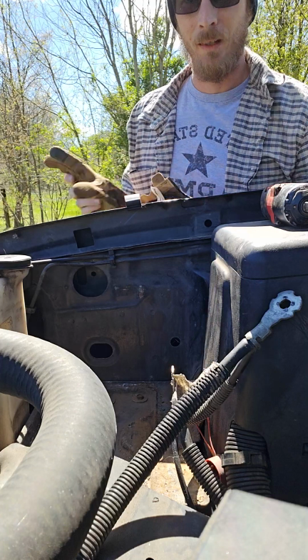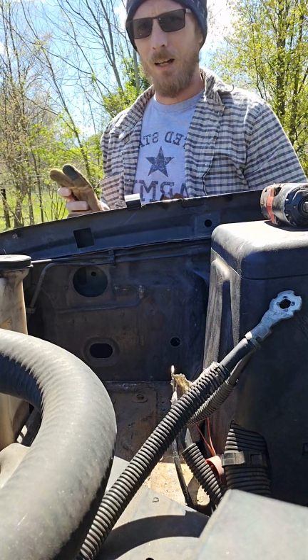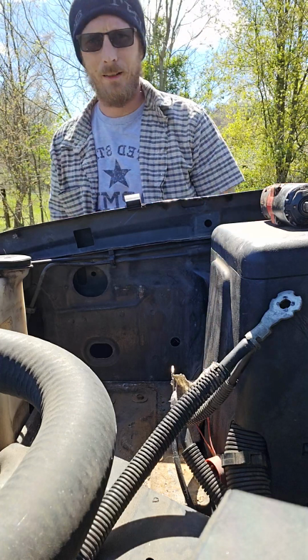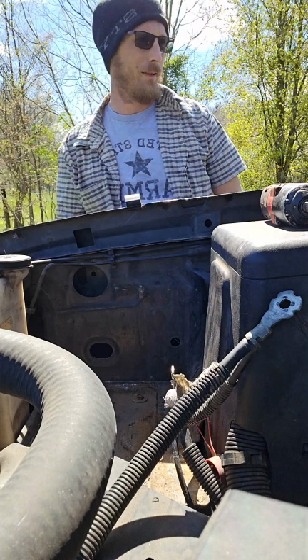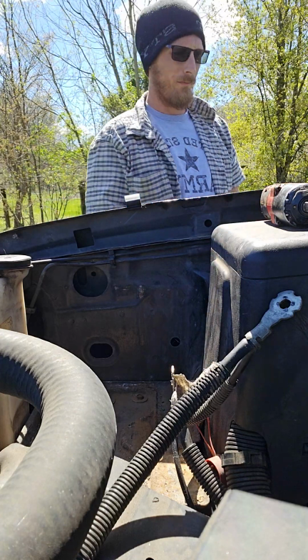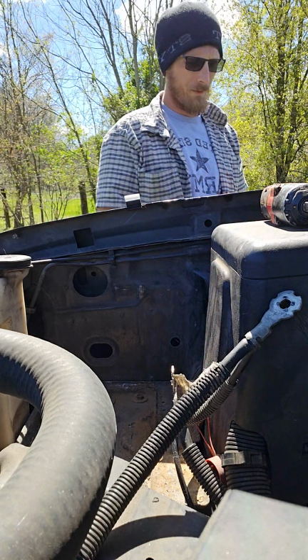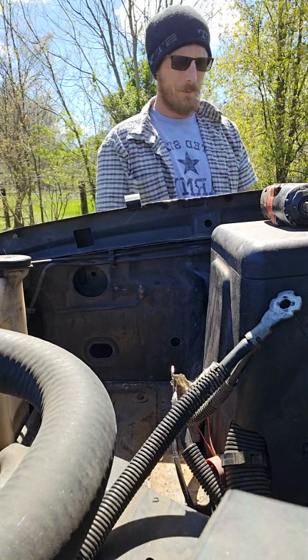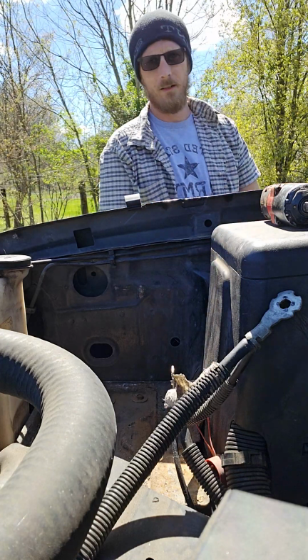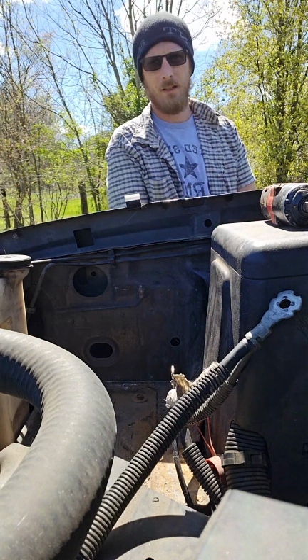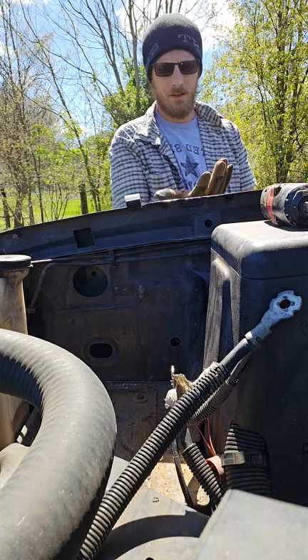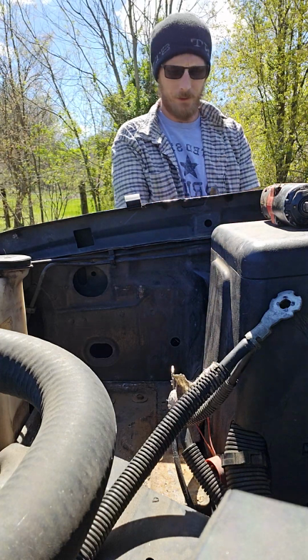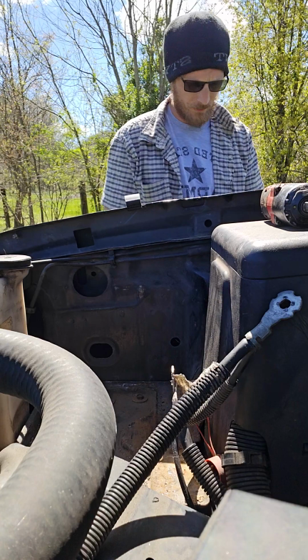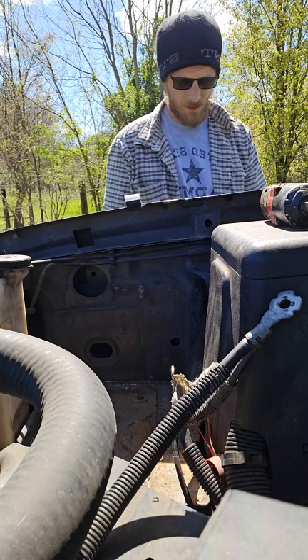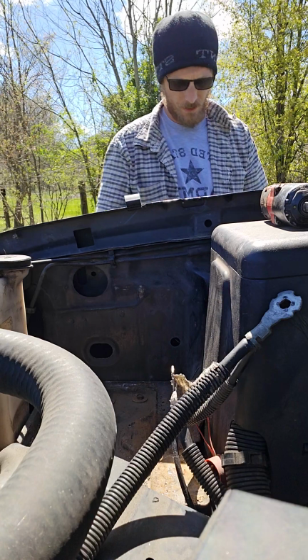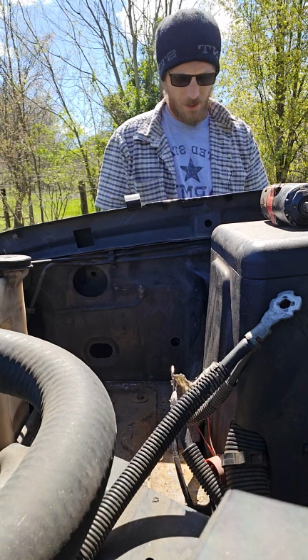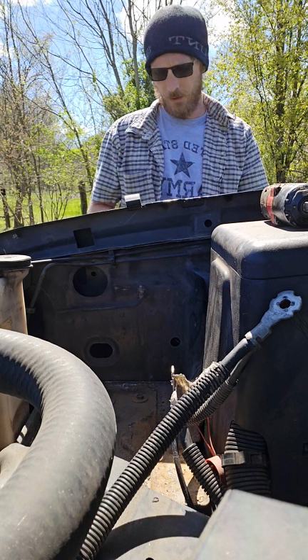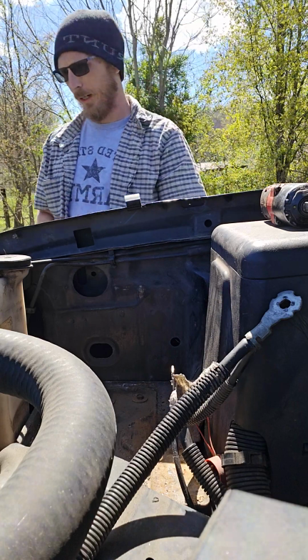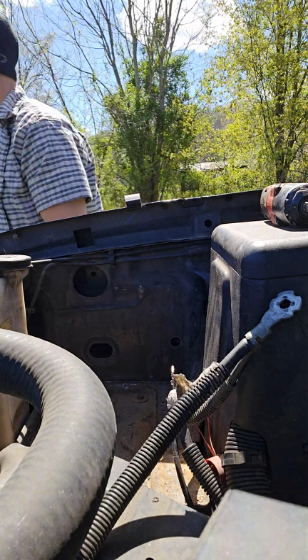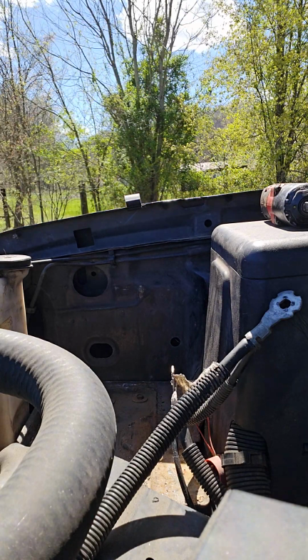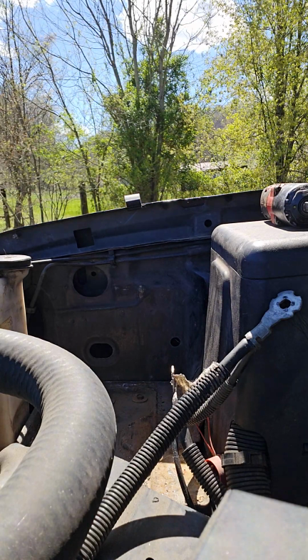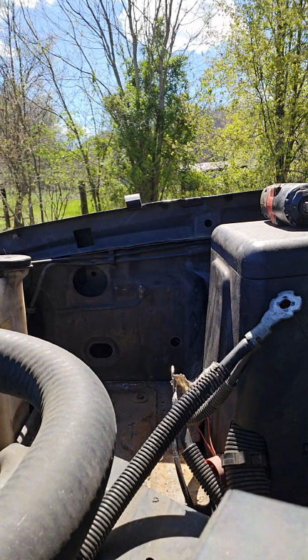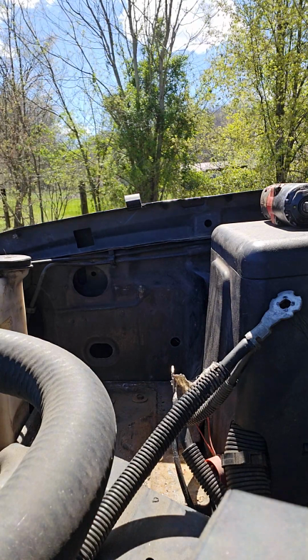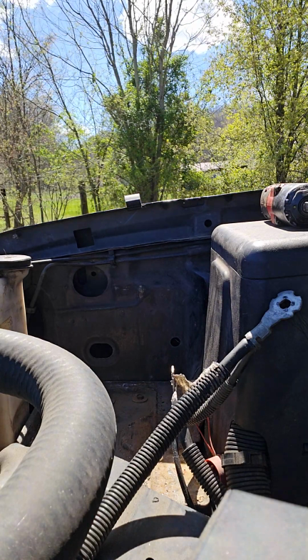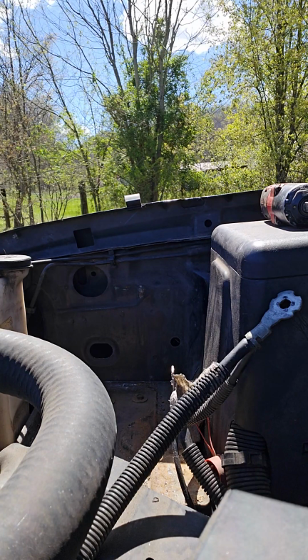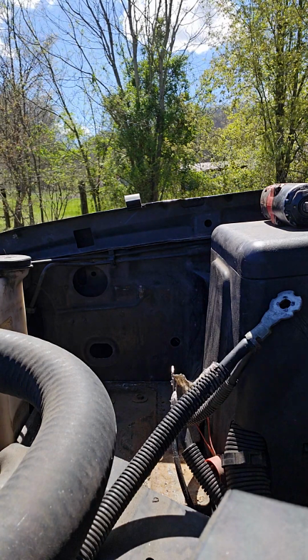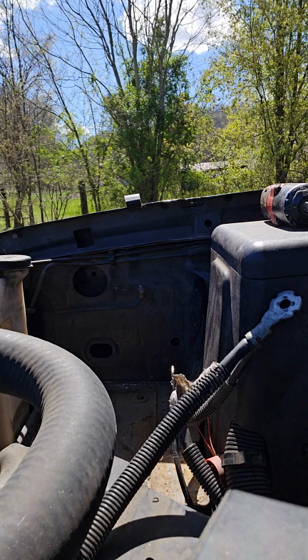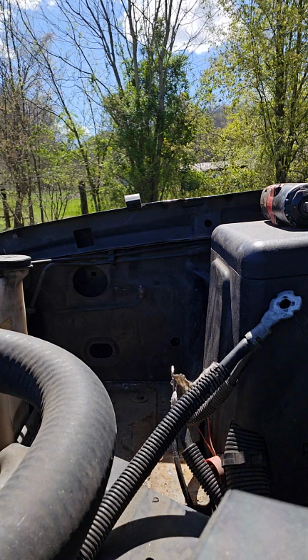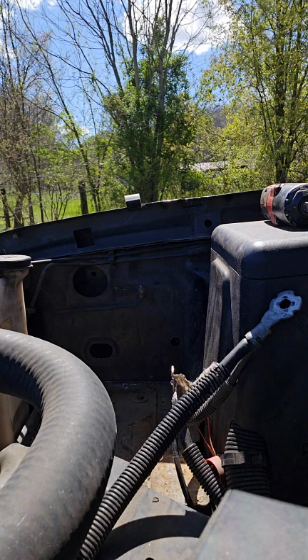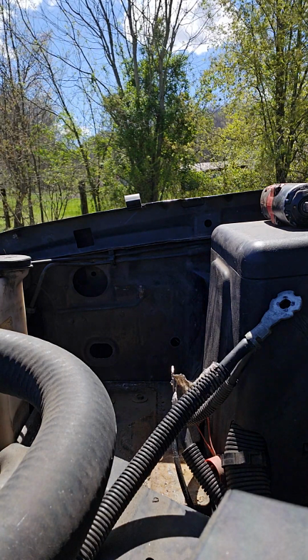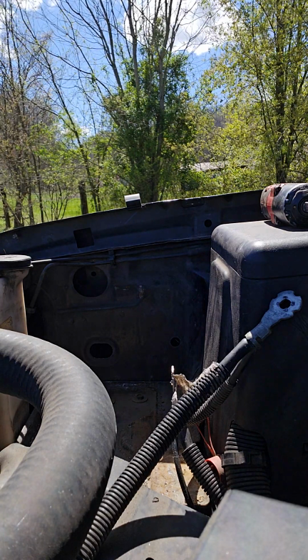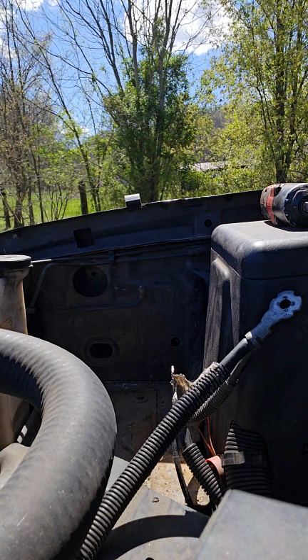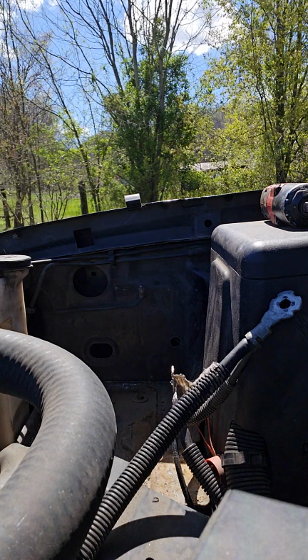Hi guys, I'm putting a battery in my Avalanche. I forgot to show you taking it out, but boo hoo. This thing was super dead.